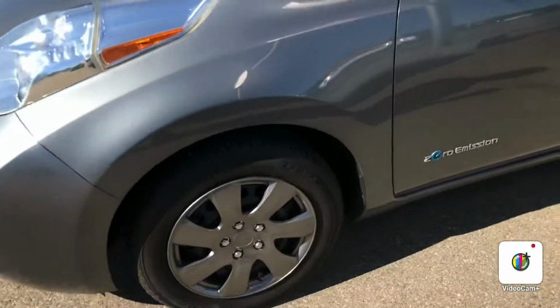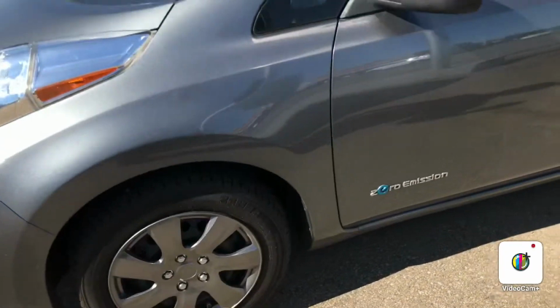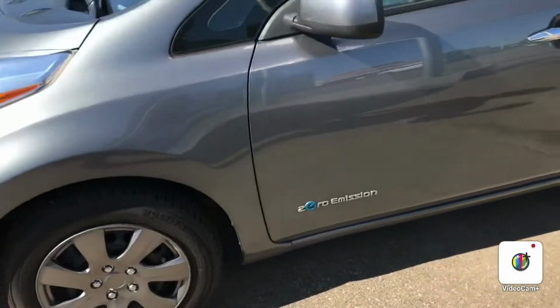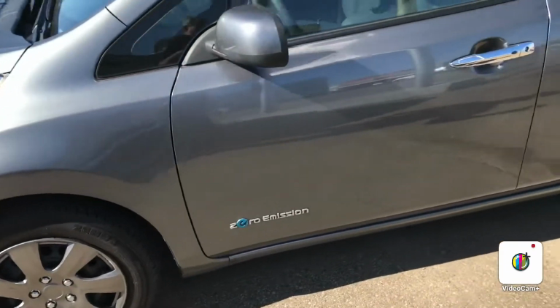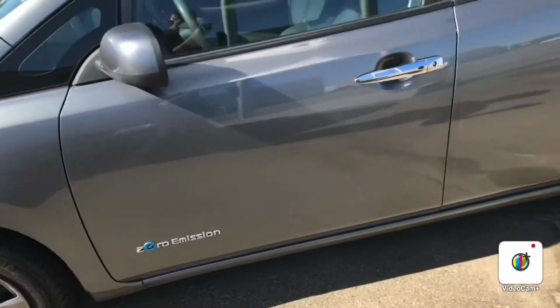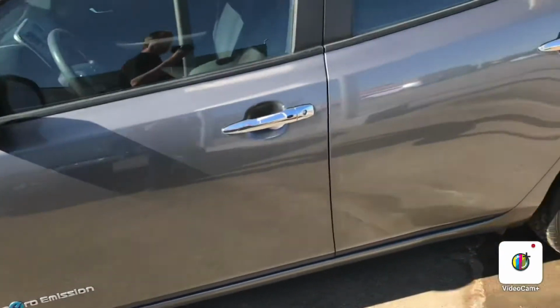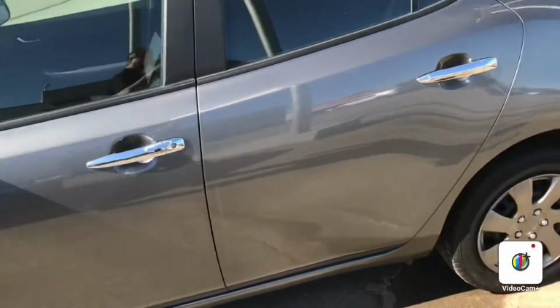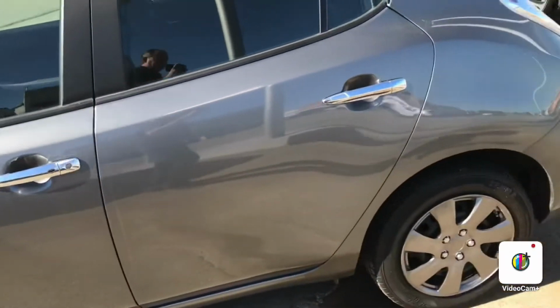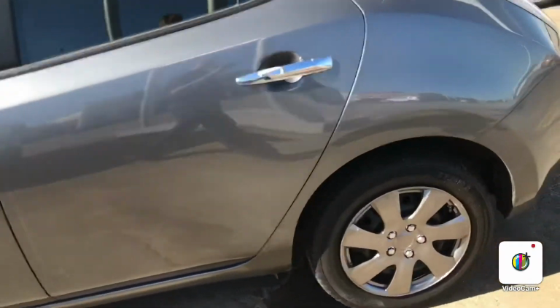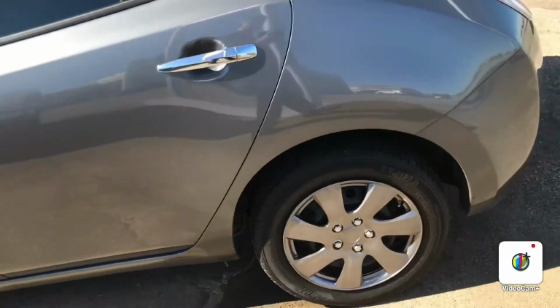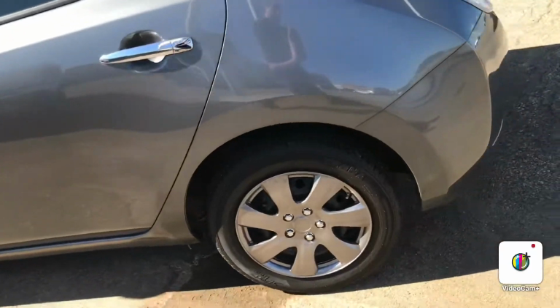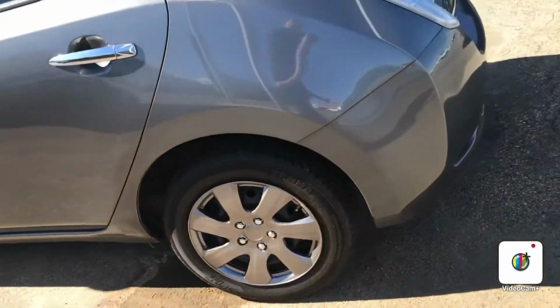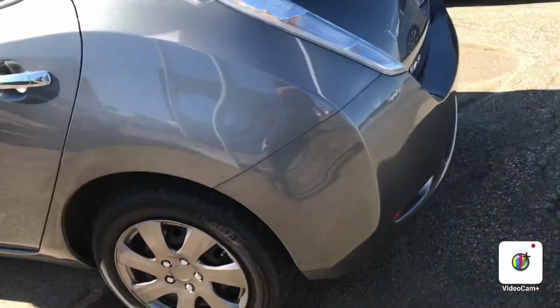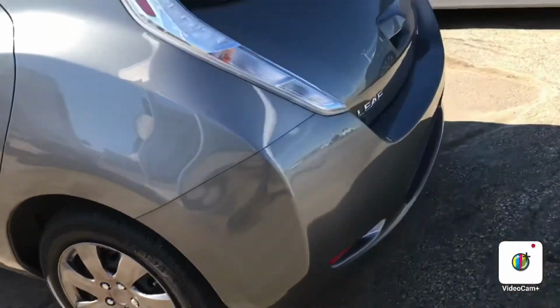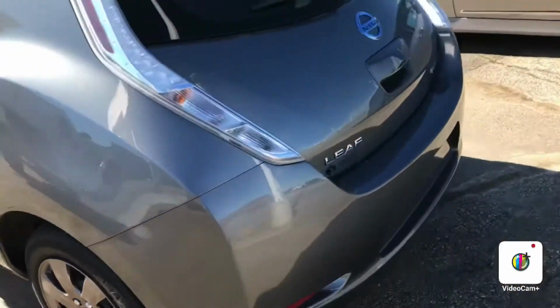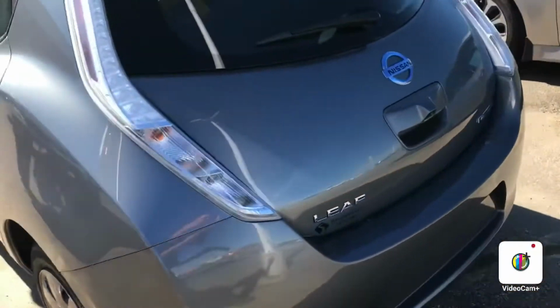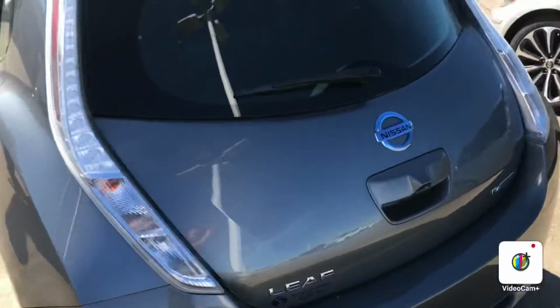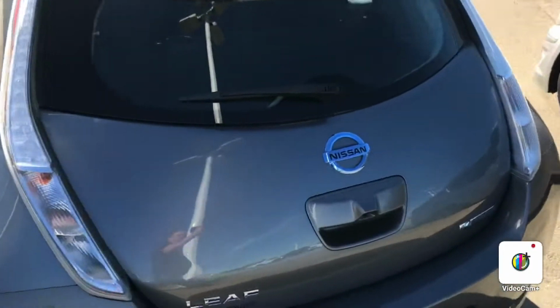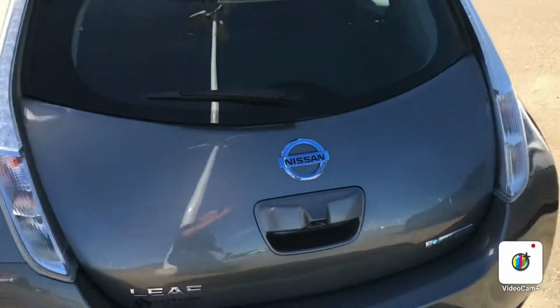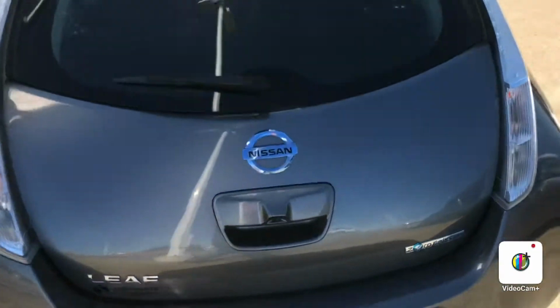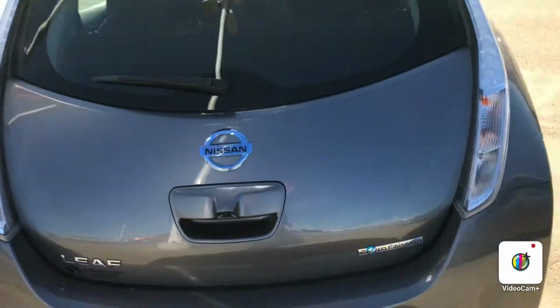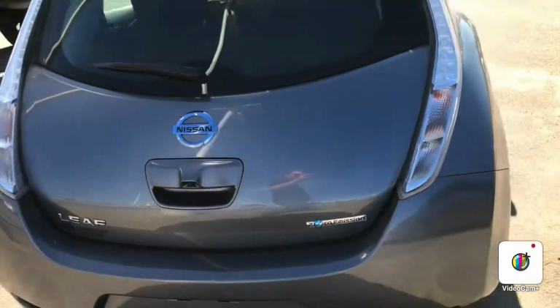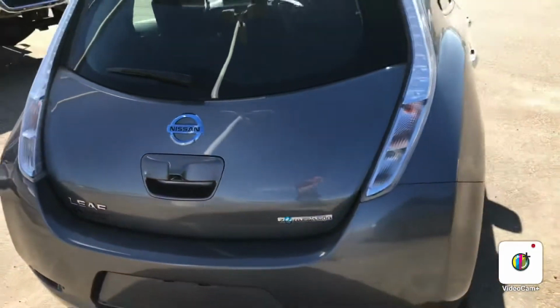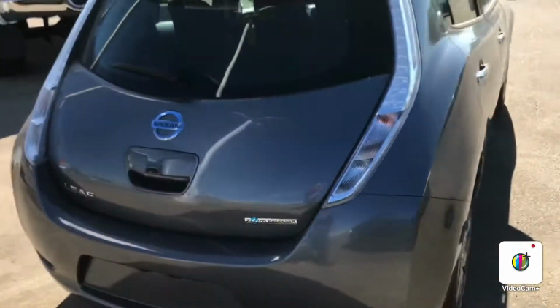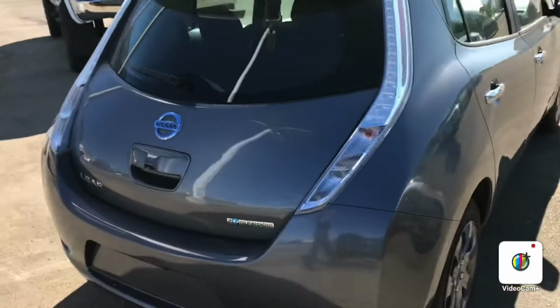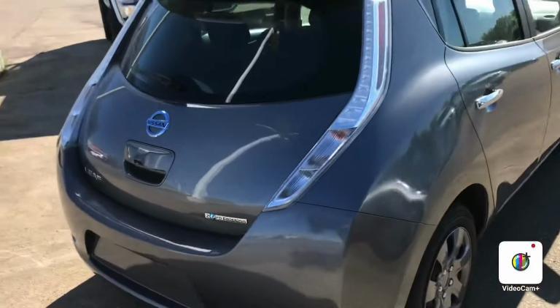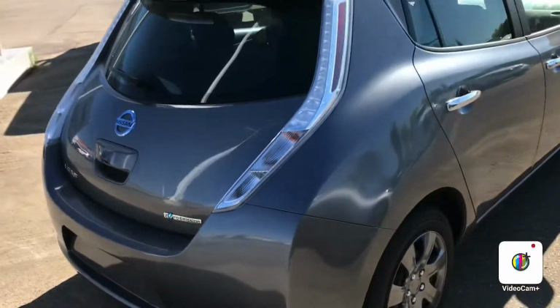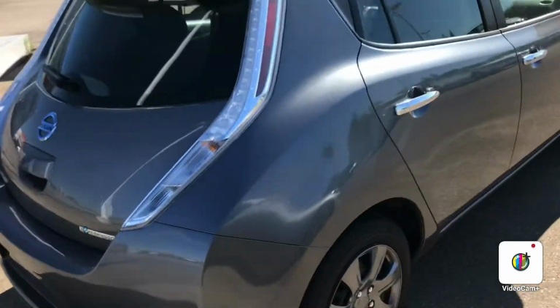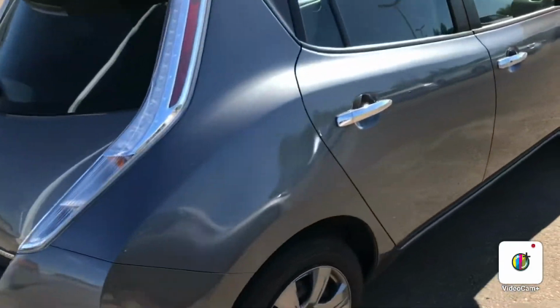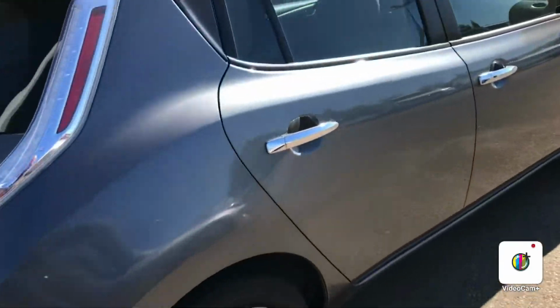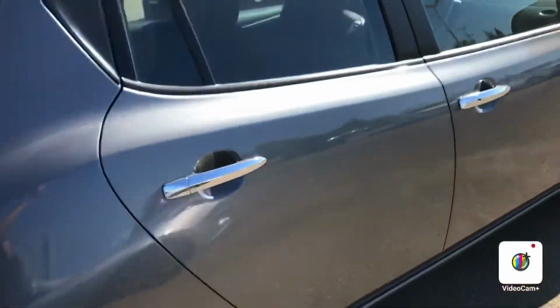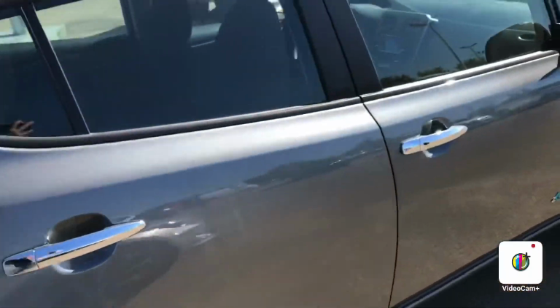Body's in great shape. Excellent tires. Lots of space in the back. Very unique design, so very nice features to it.